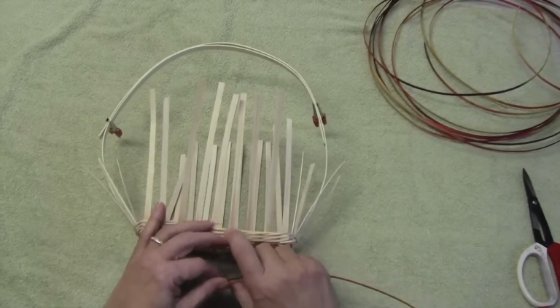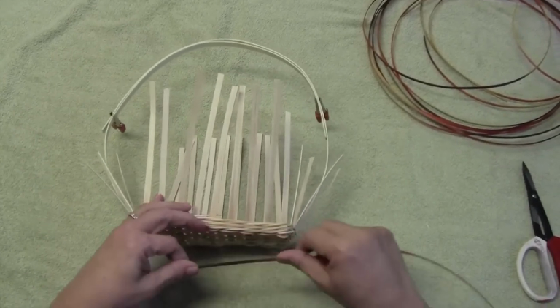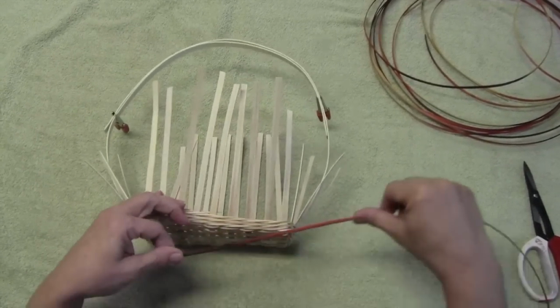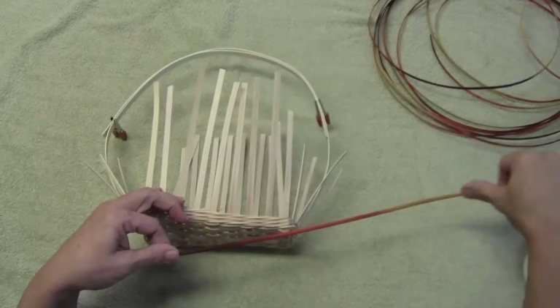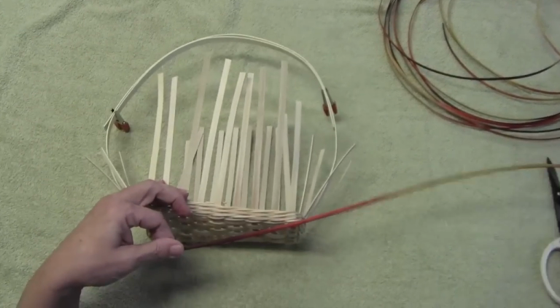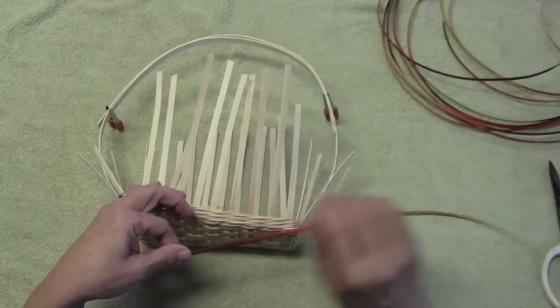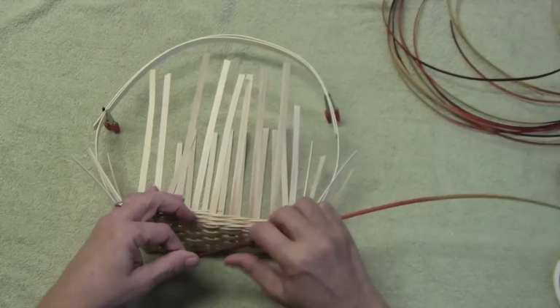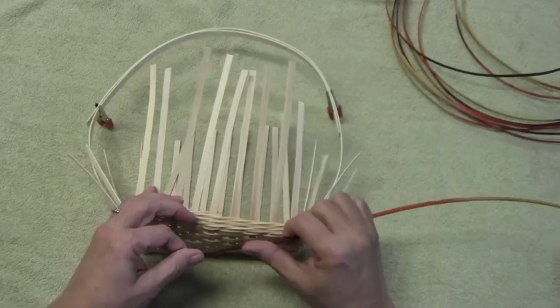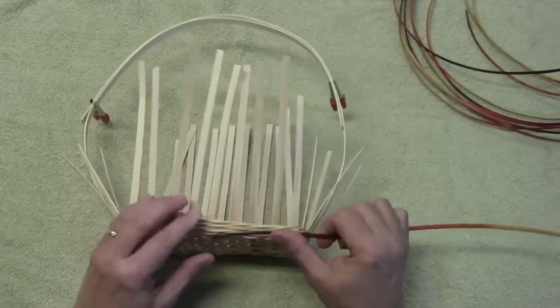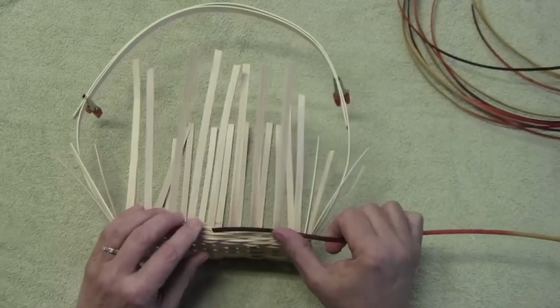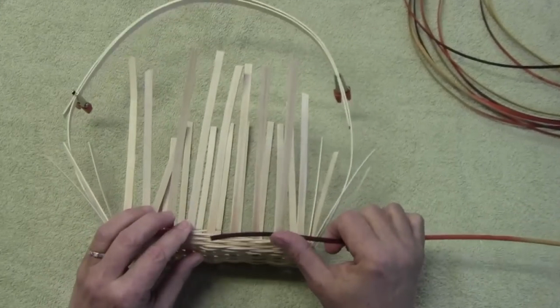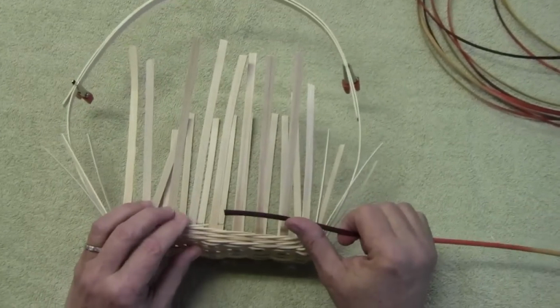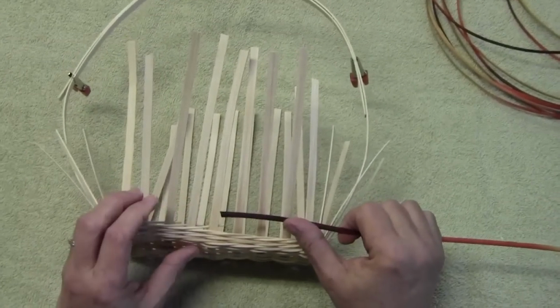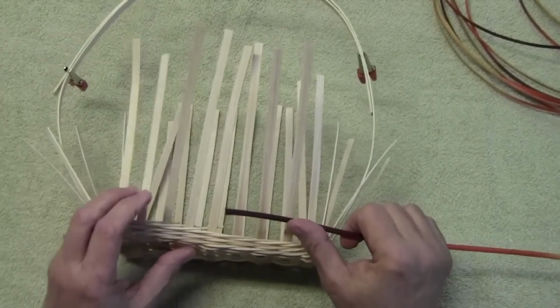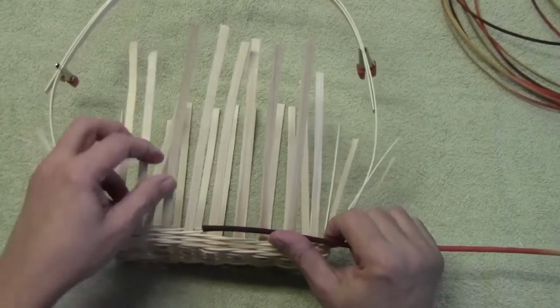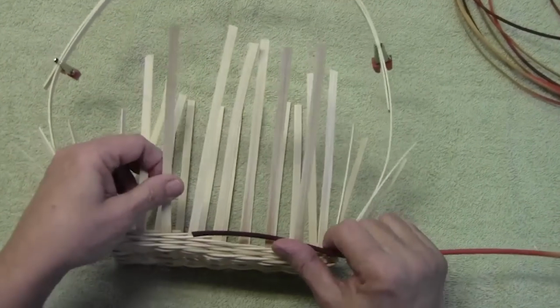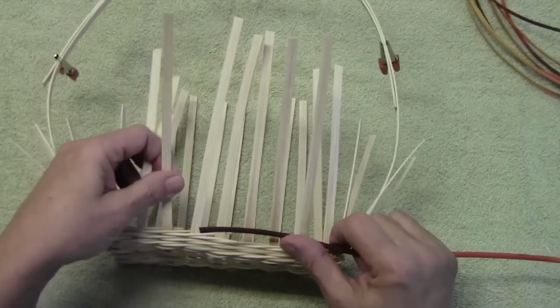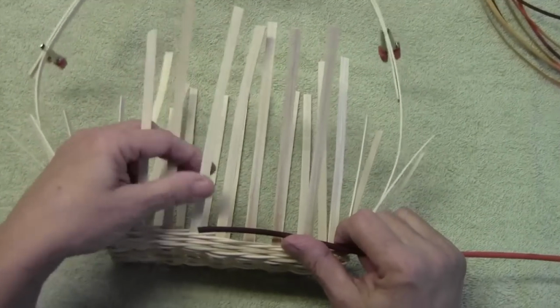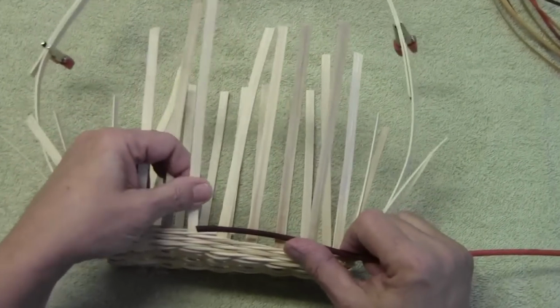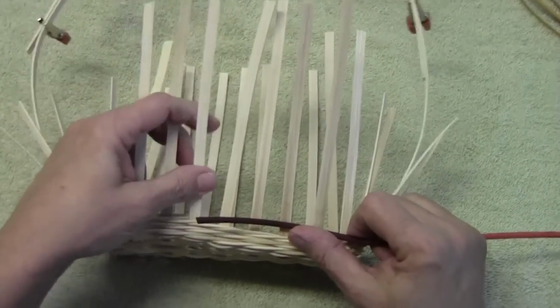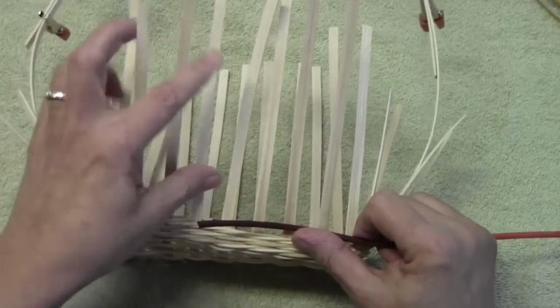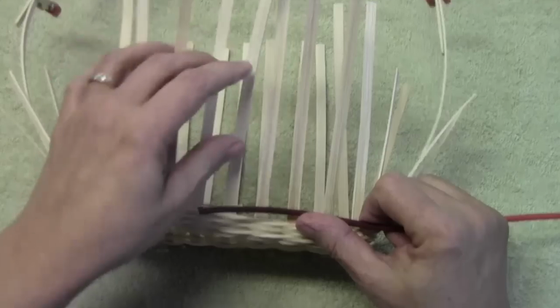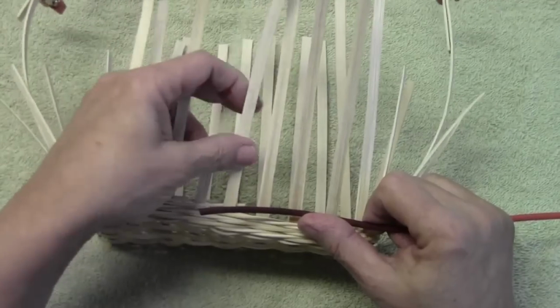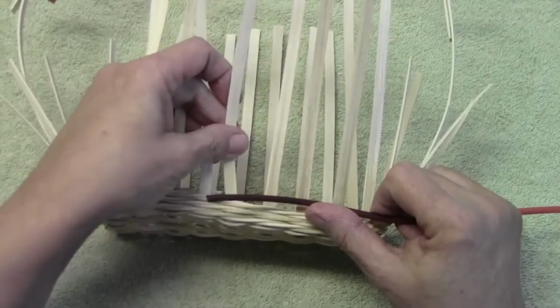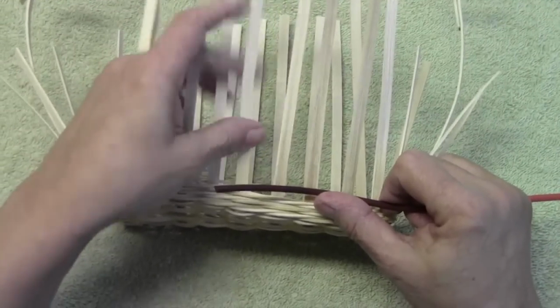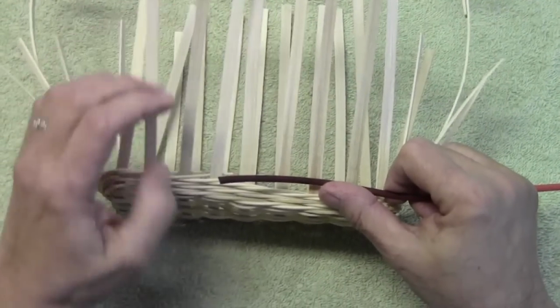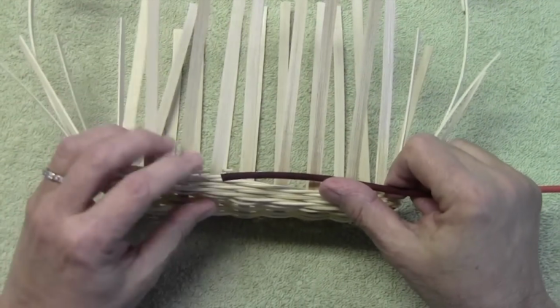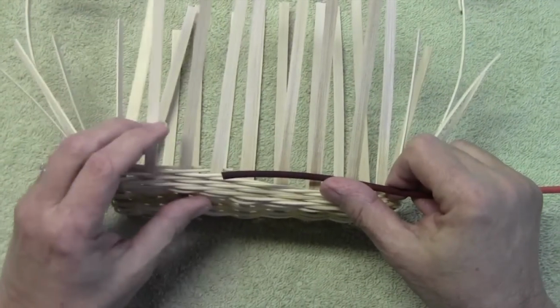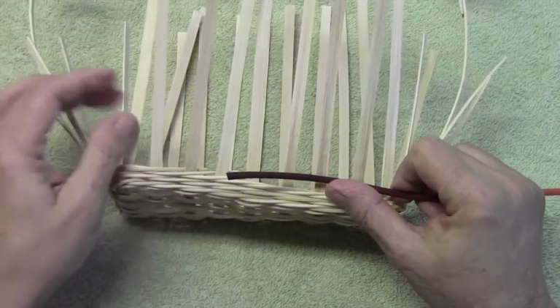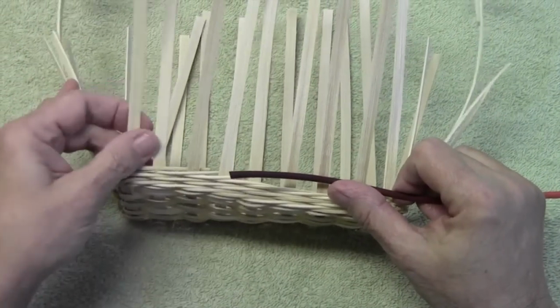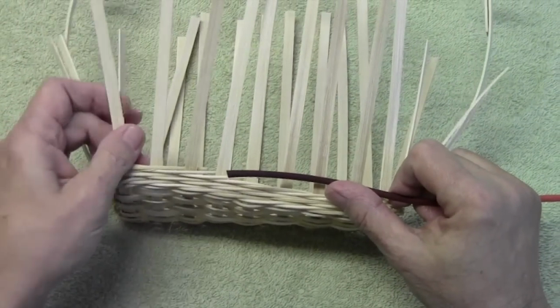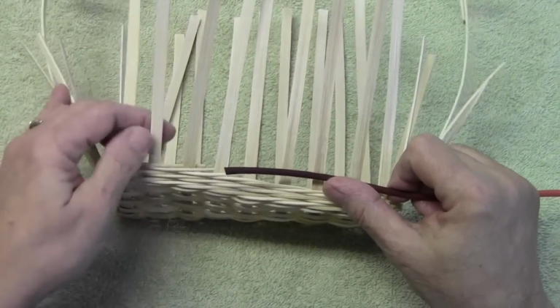I've chosen to use some space-dyed reed, and I like that because you kind of get a surprise of how it comes out with color.